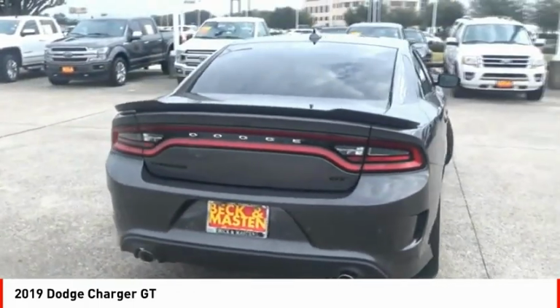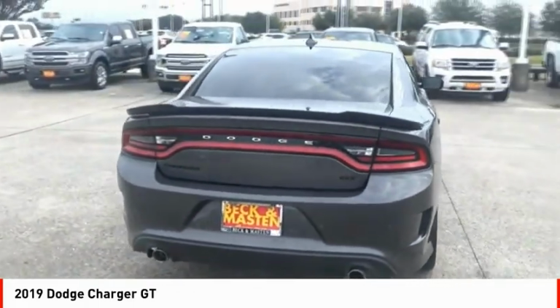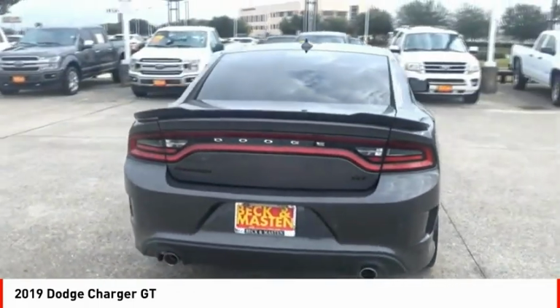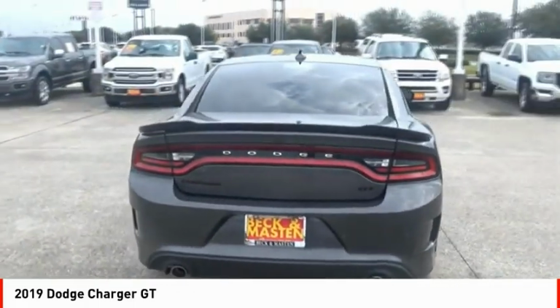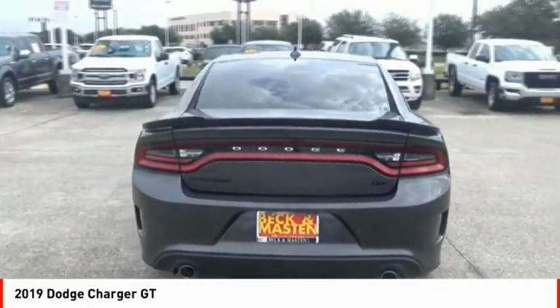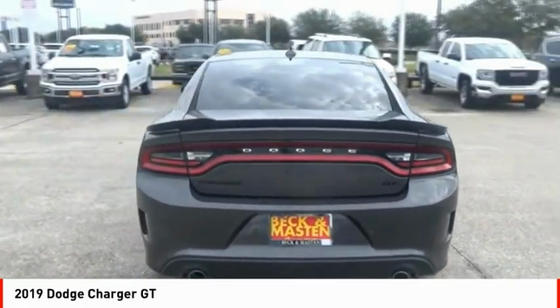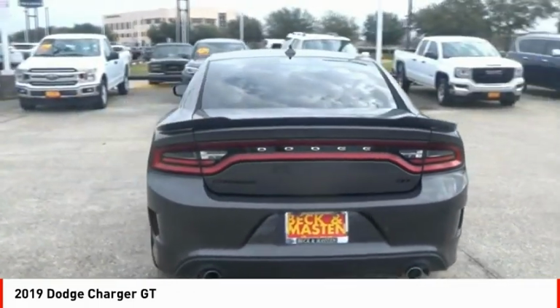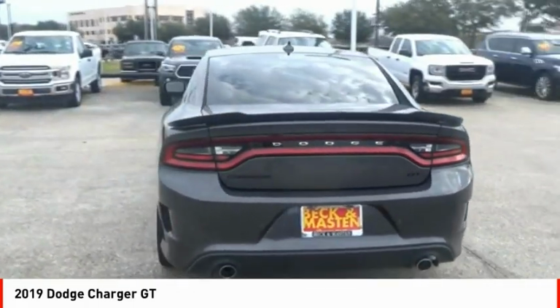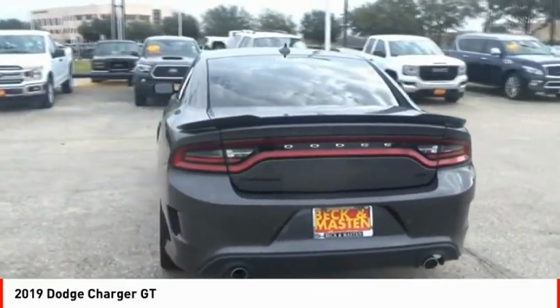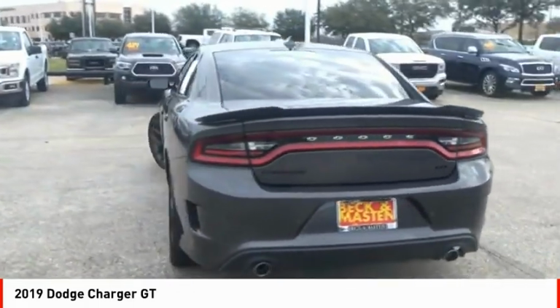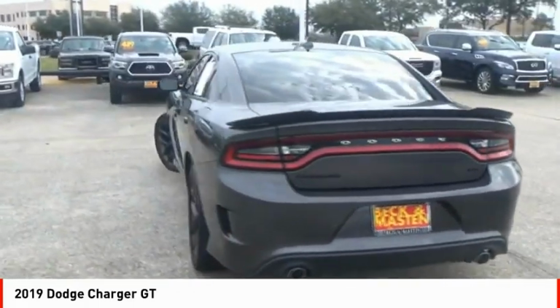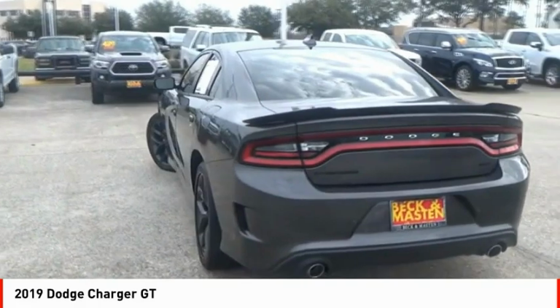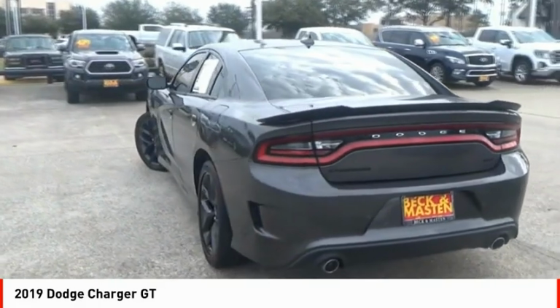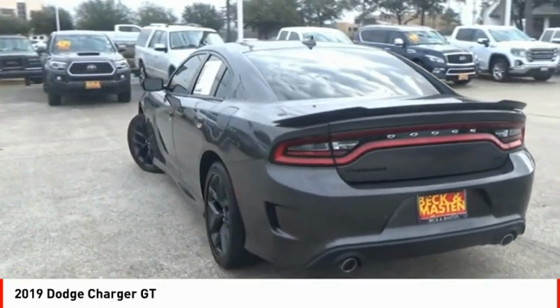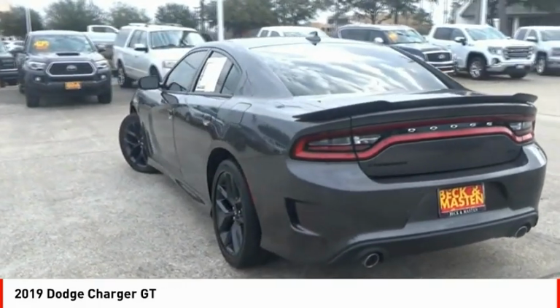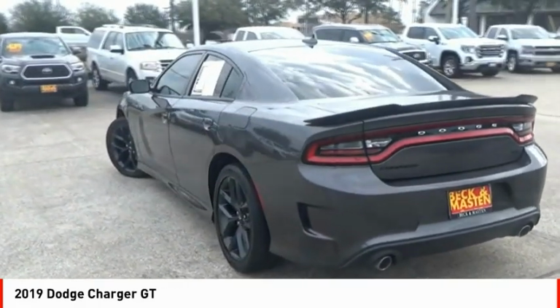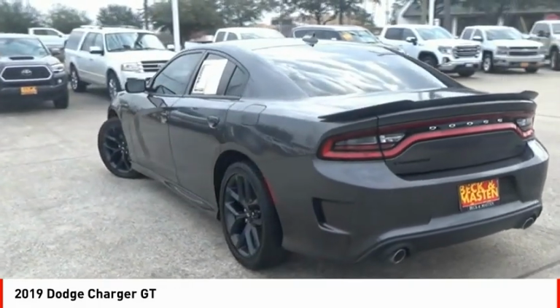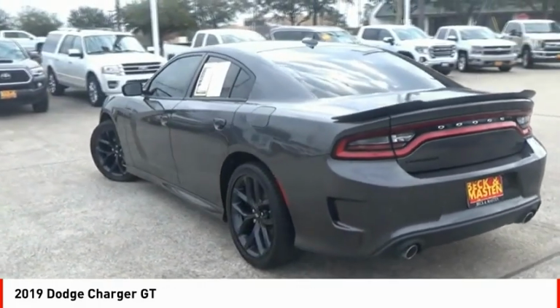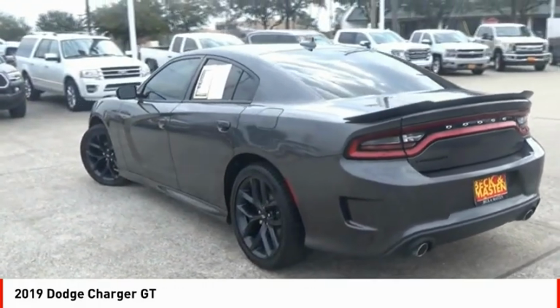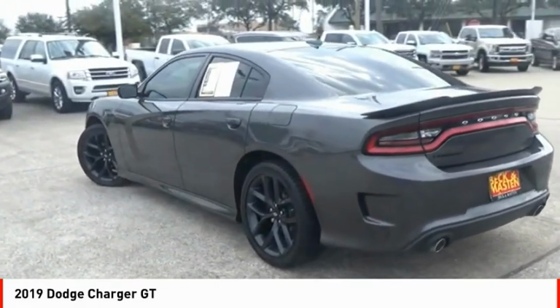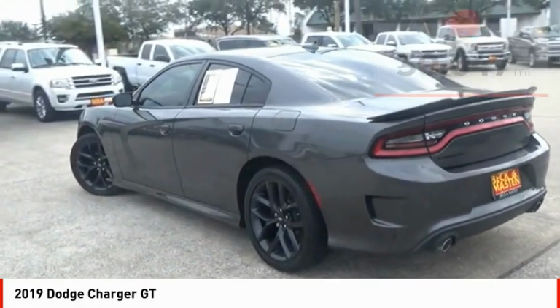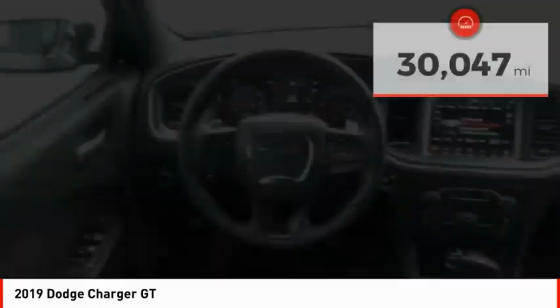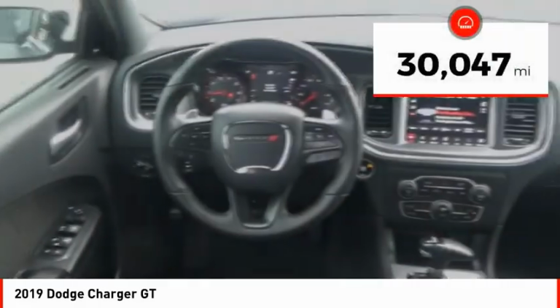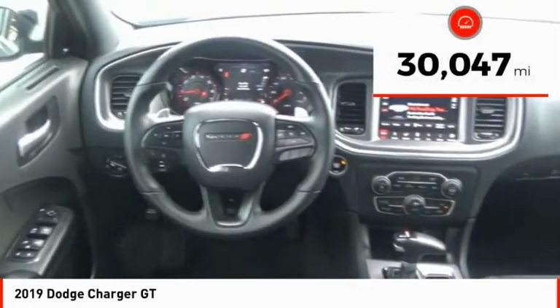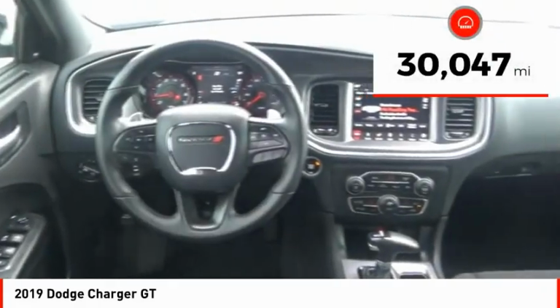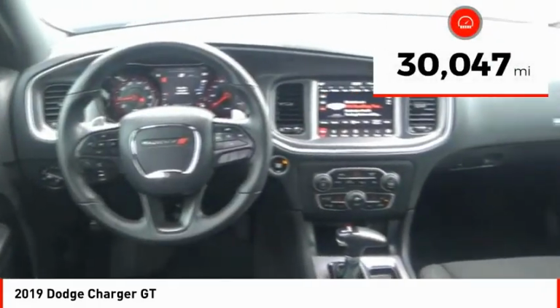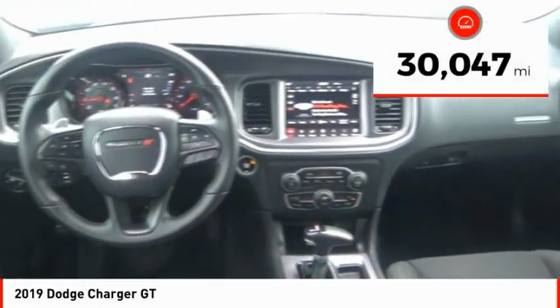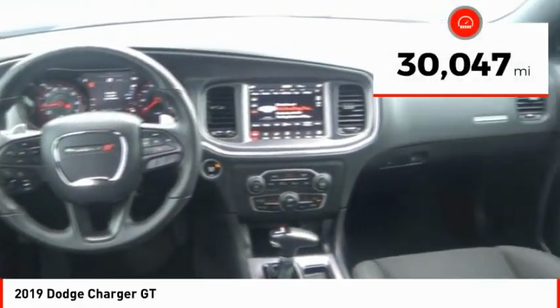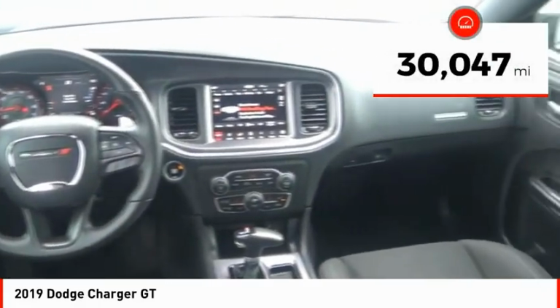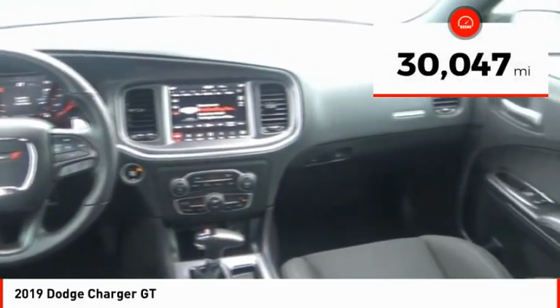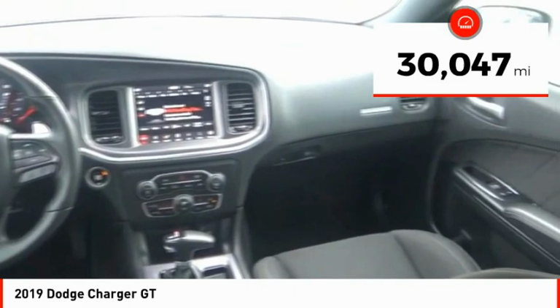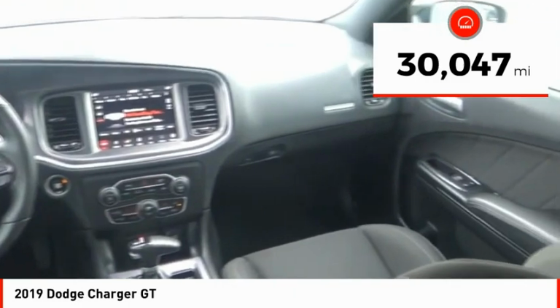Peace of mind comes standard with Charger's 5-star government front and side impact crash test rating. This vehicle has less than 35,000 miles.